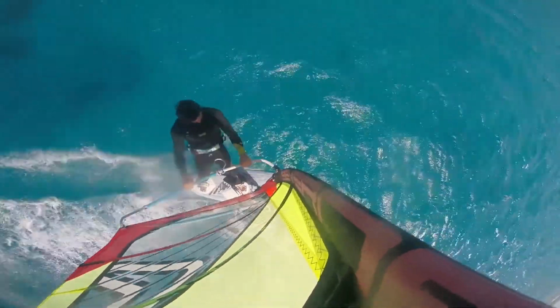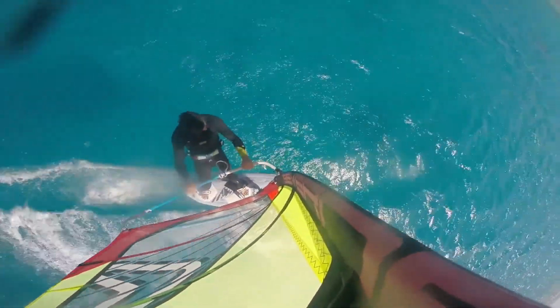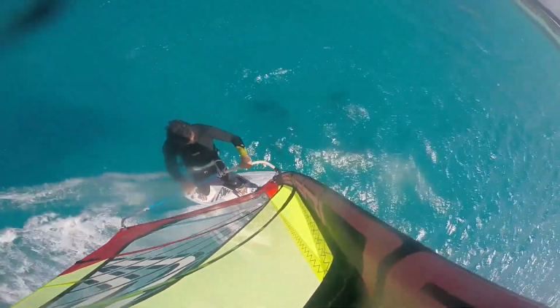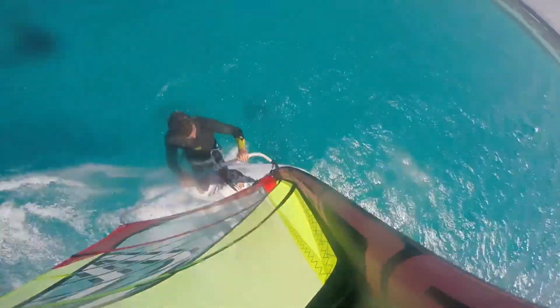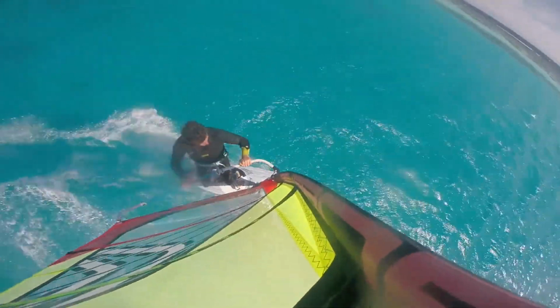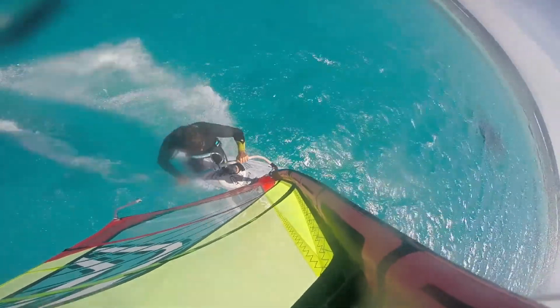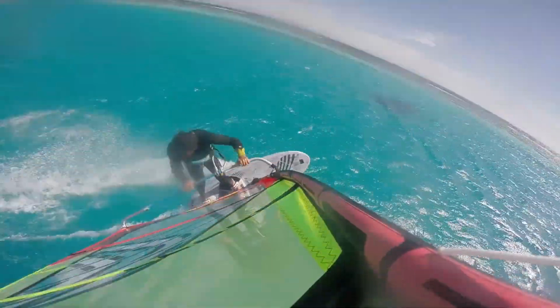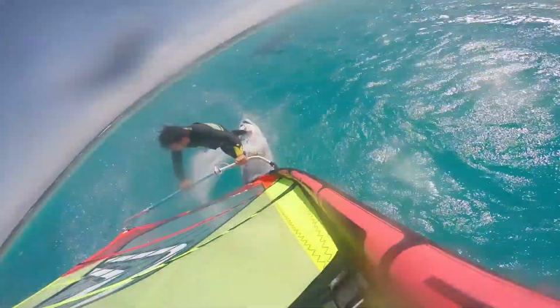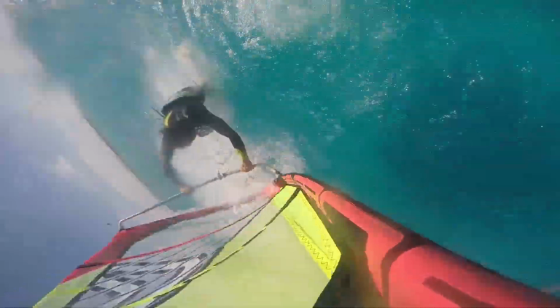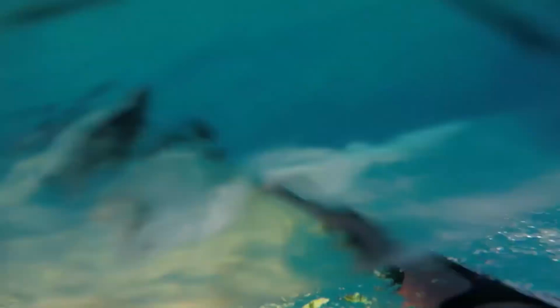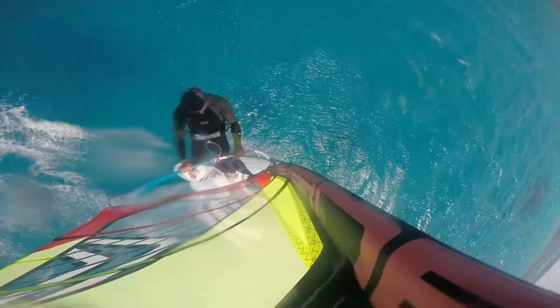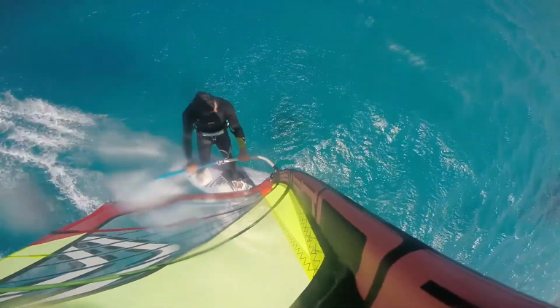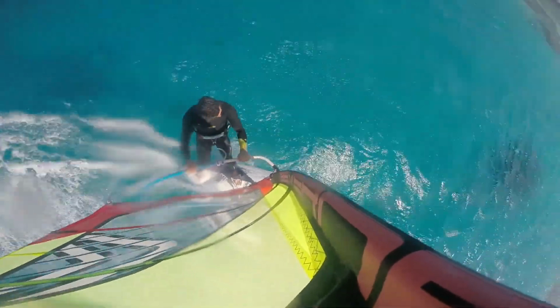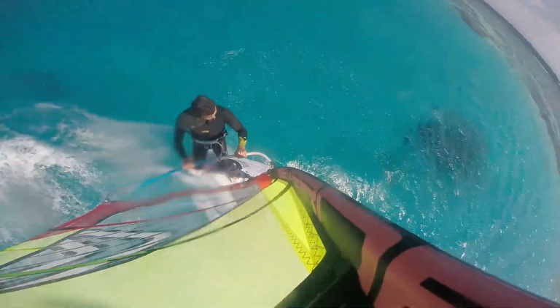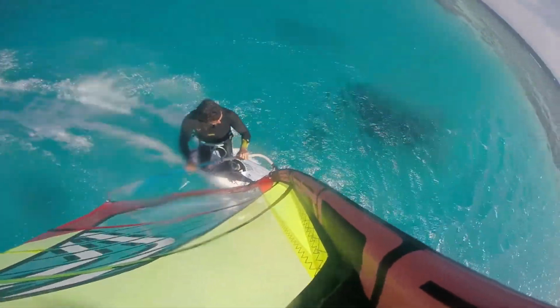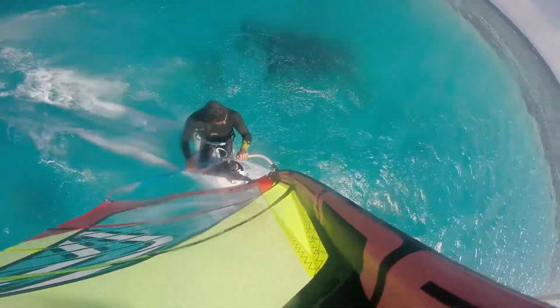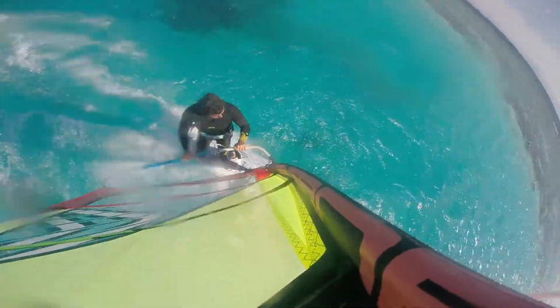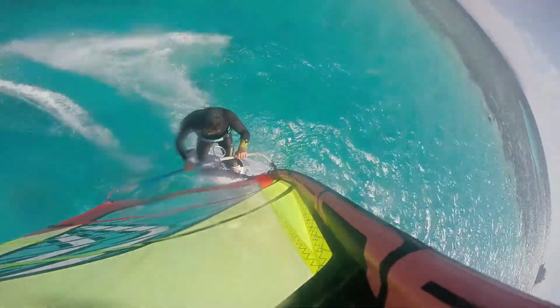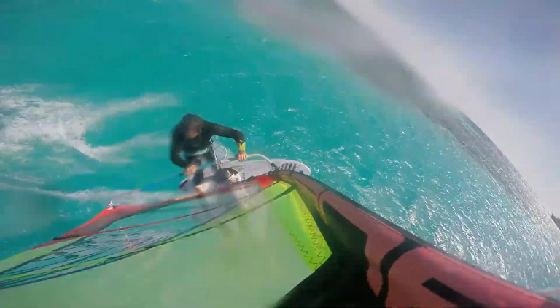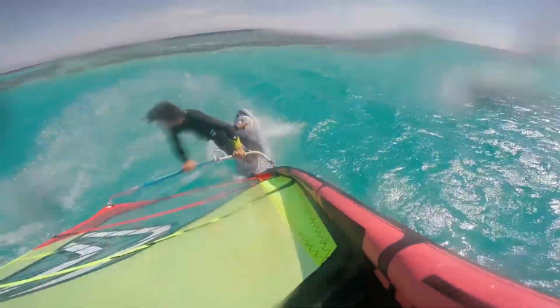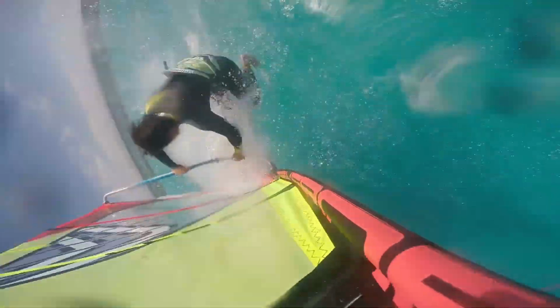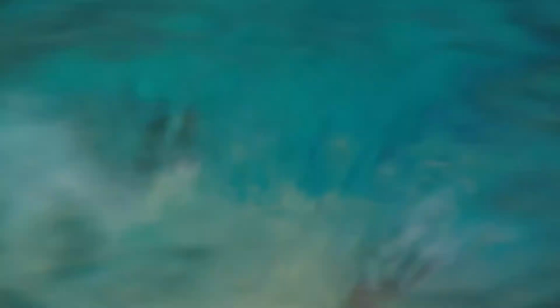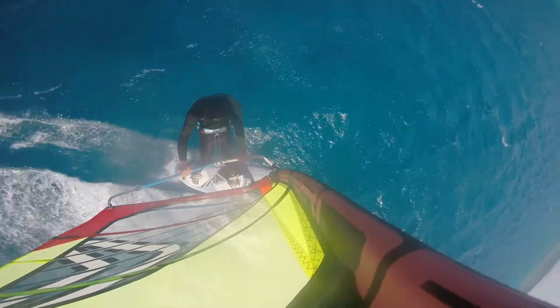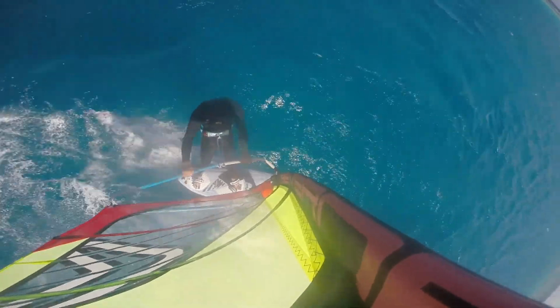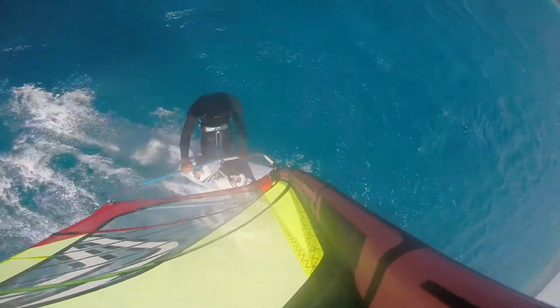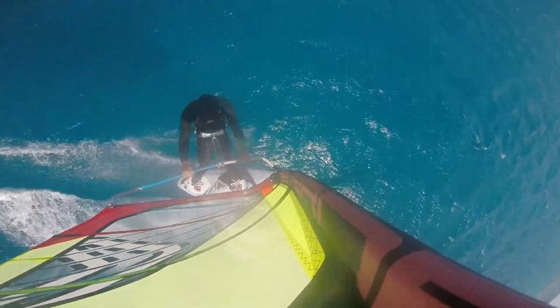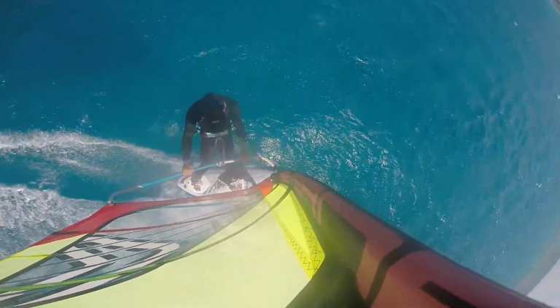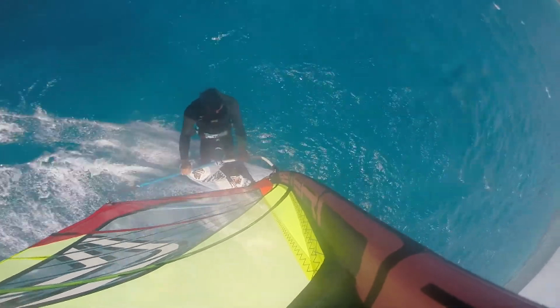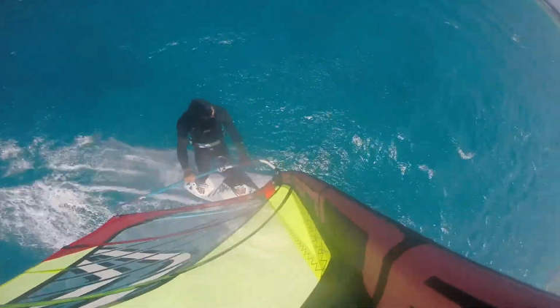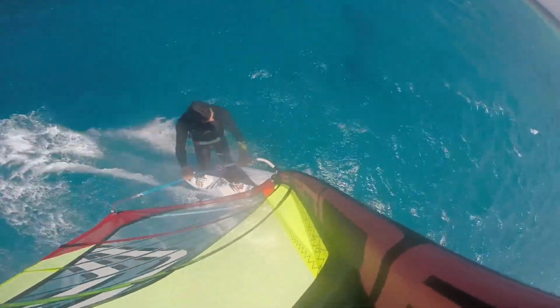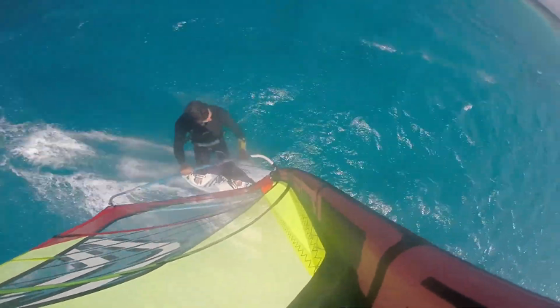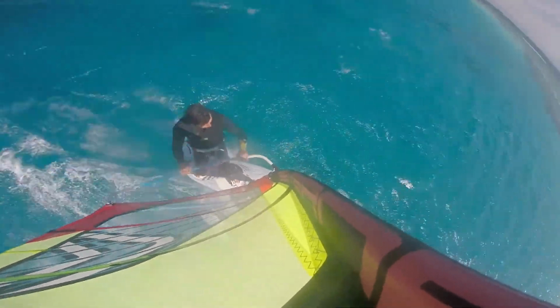I've been going for grubbies a lot more recently purely because I want to land a new move, and this is the move I'm closest to landing. If you've seen the last episode, the common theme was that I was being pulled over the front by the sail and landing on my back, so I was trying to work on keeping the rotation more upright.